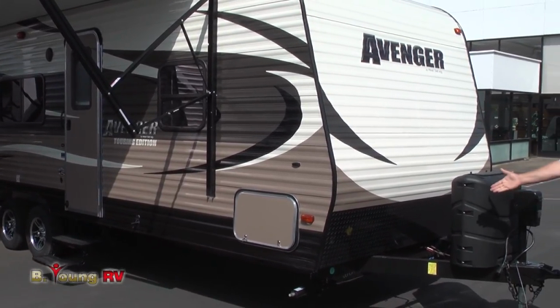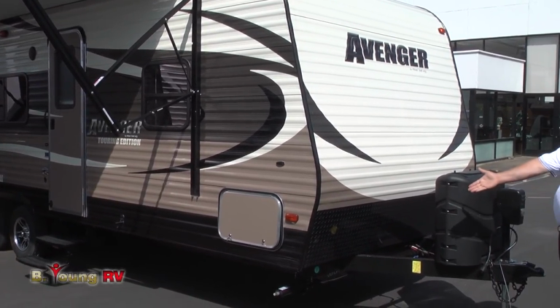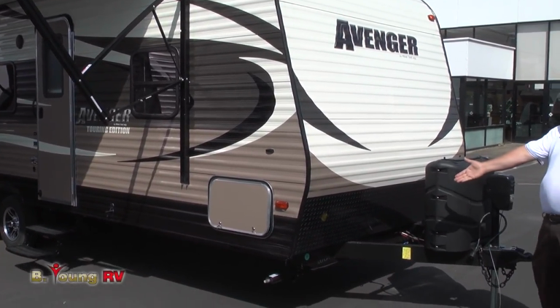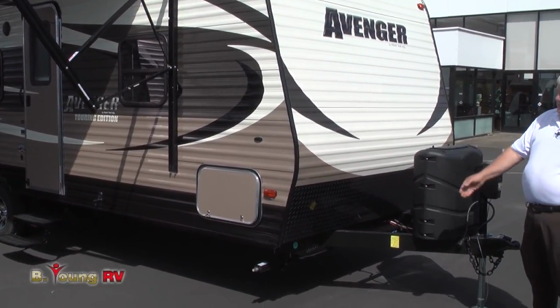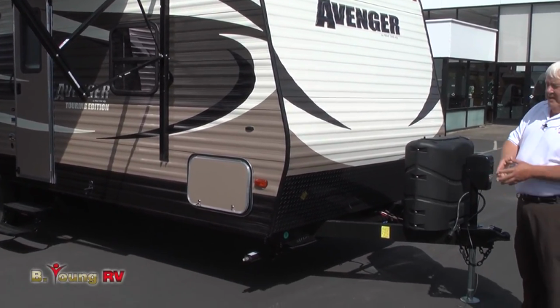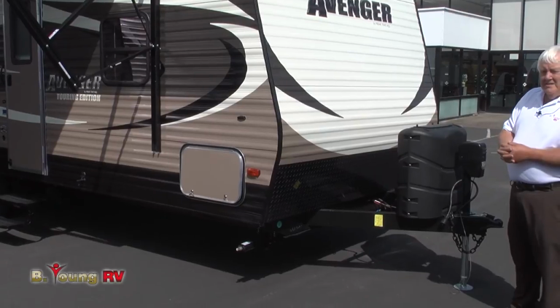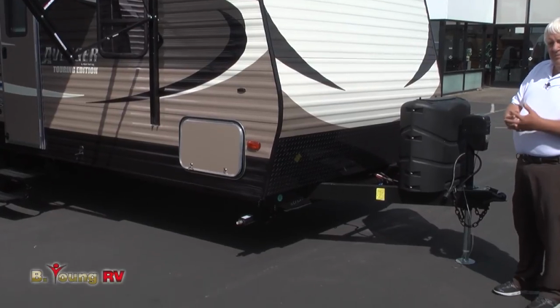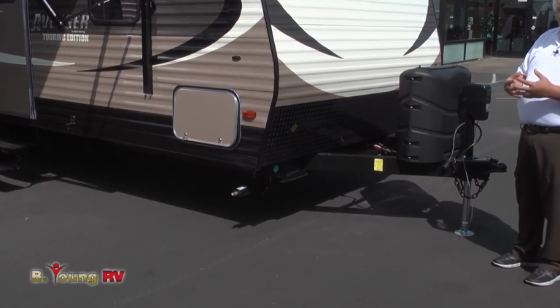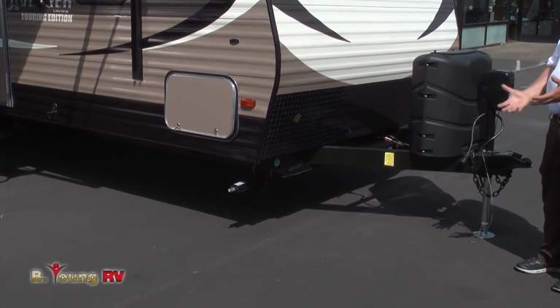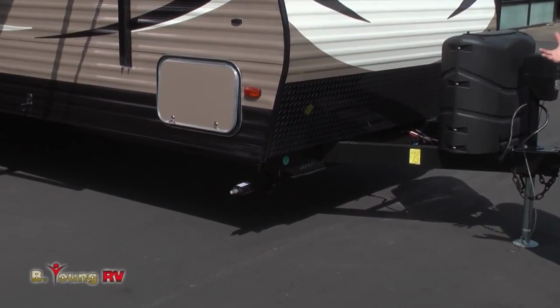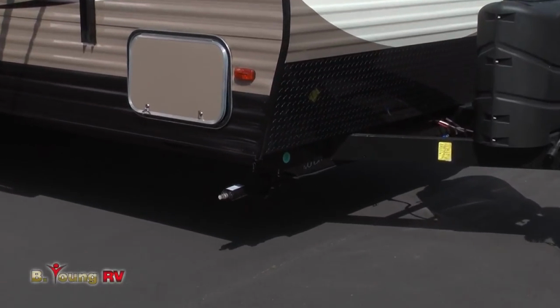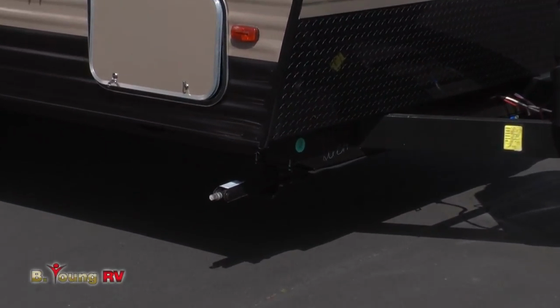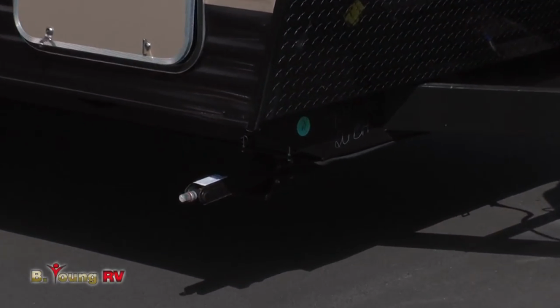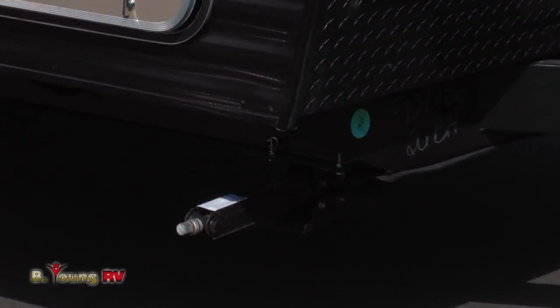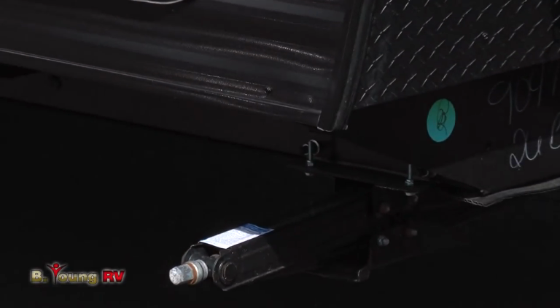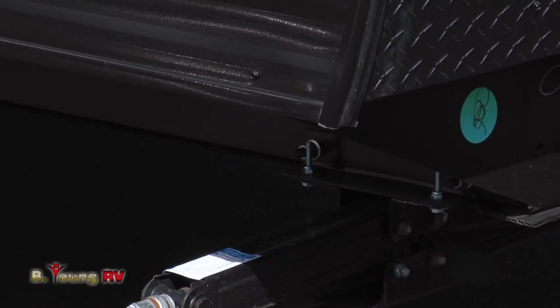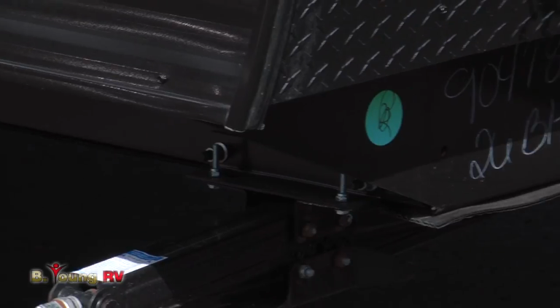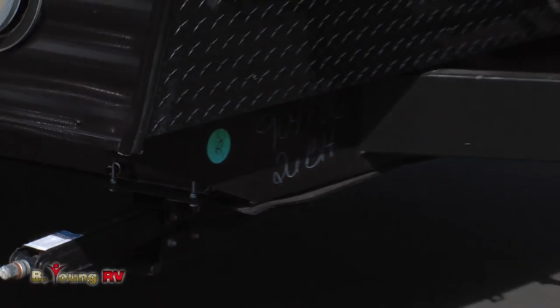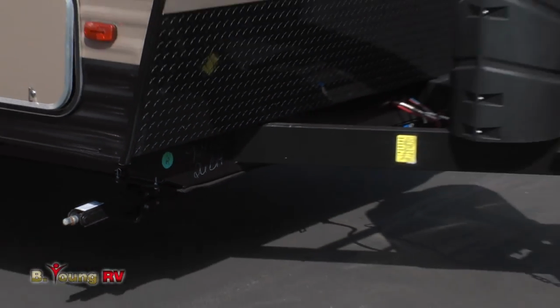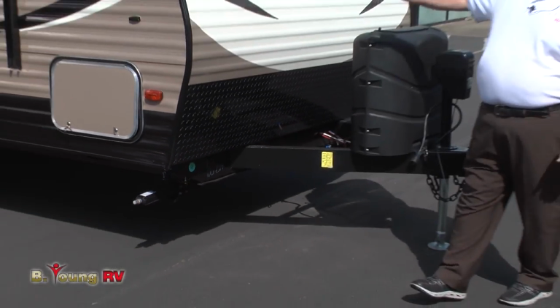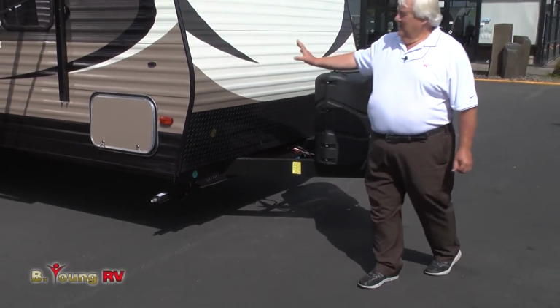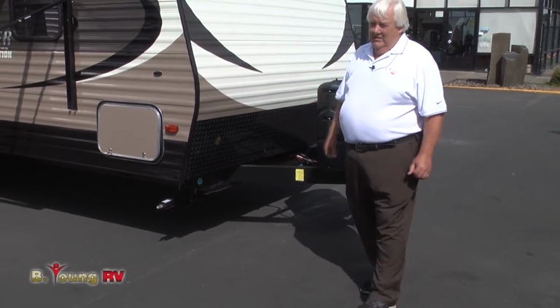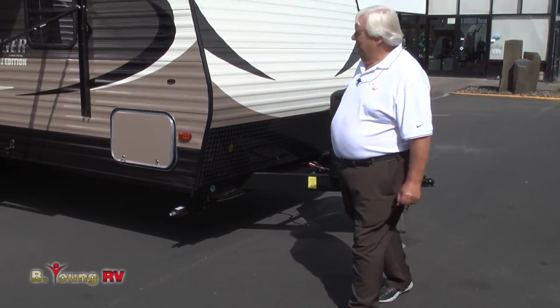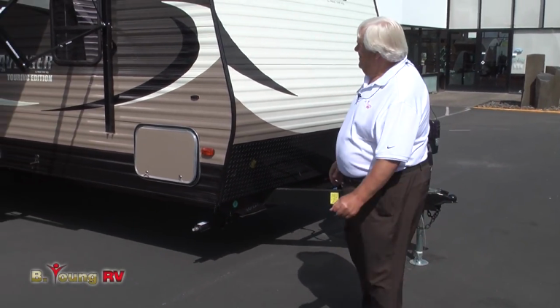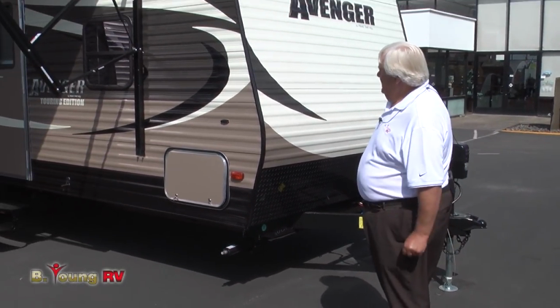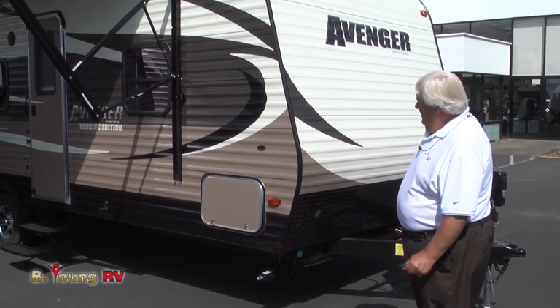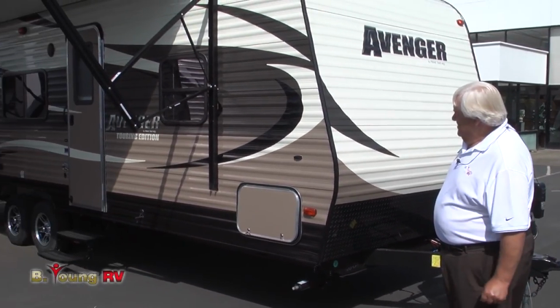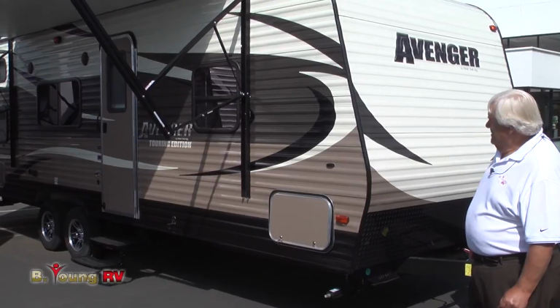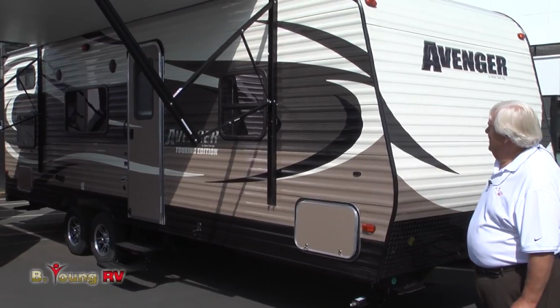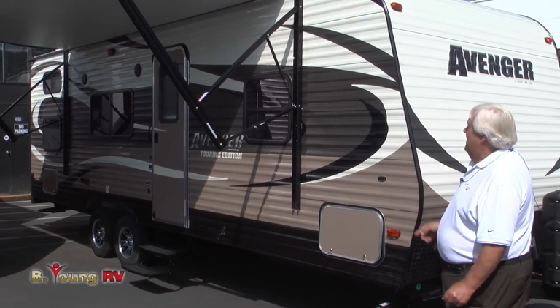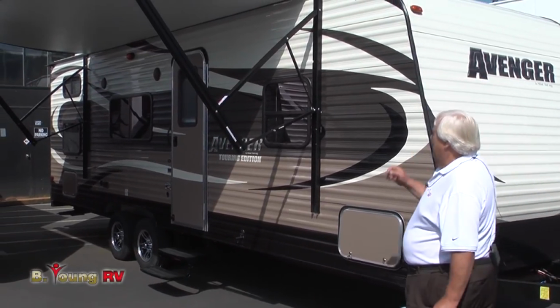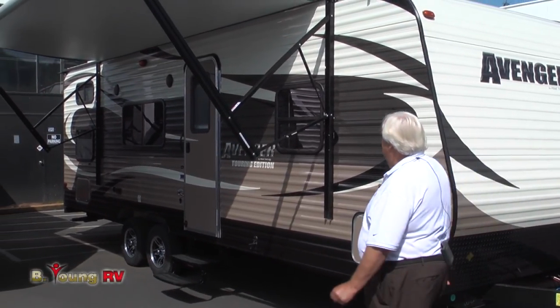Even the stabilizer jacks, if you ever bent one, you can bolt it back on. Some of the features on the Avenger: power tongue jack. I love the tri-colored exterior — it just looks great. They have a power awning here.